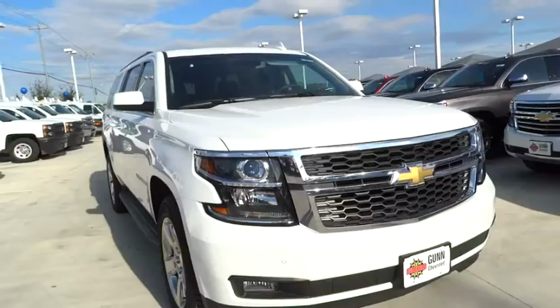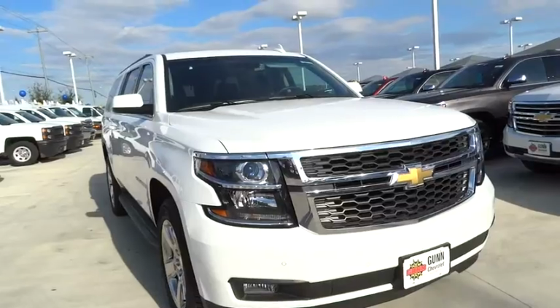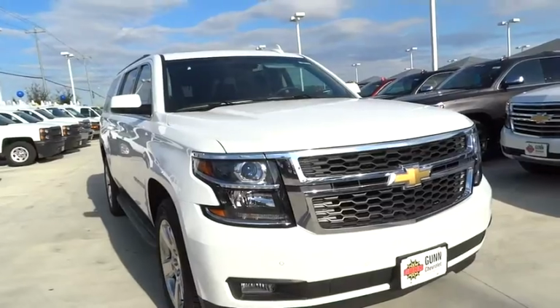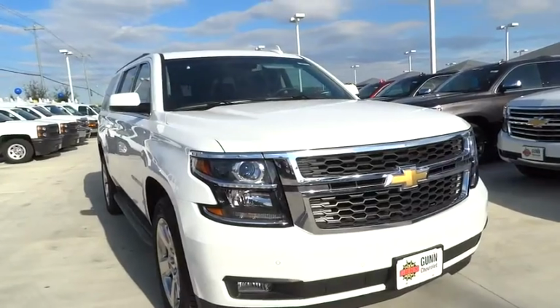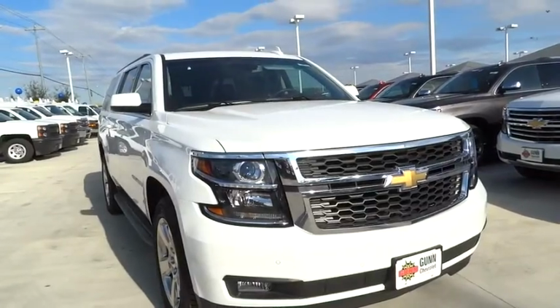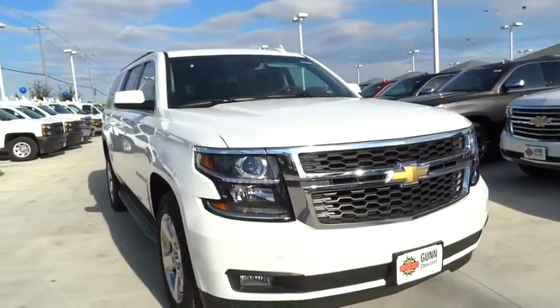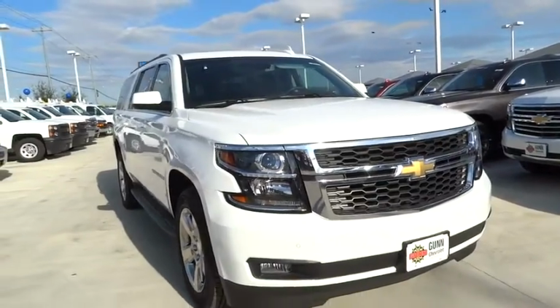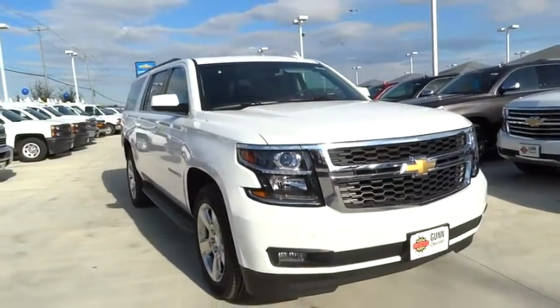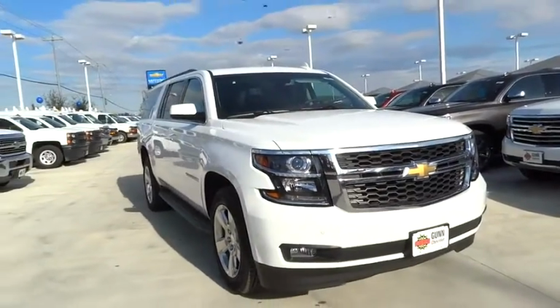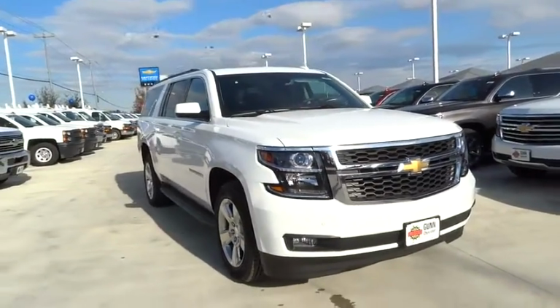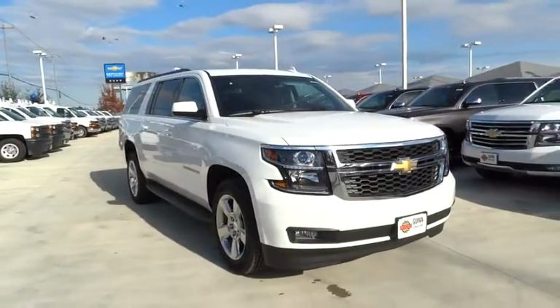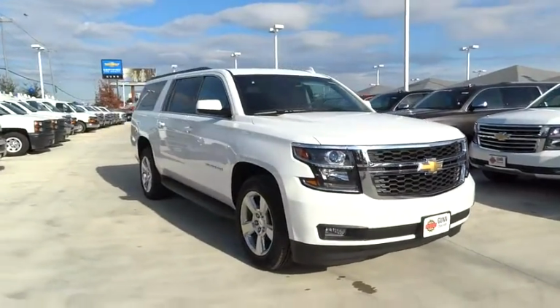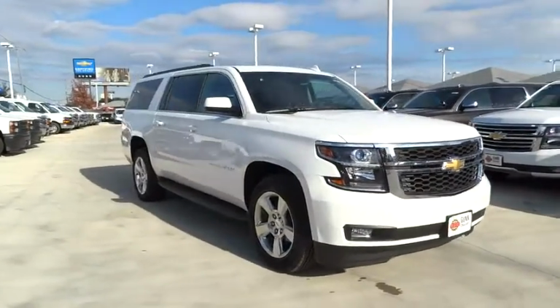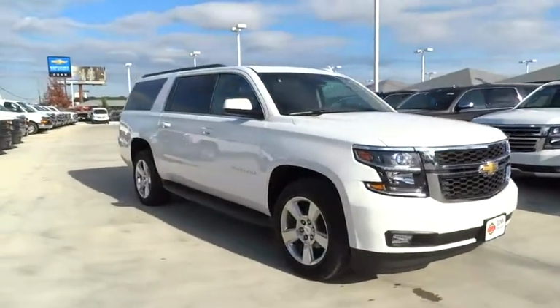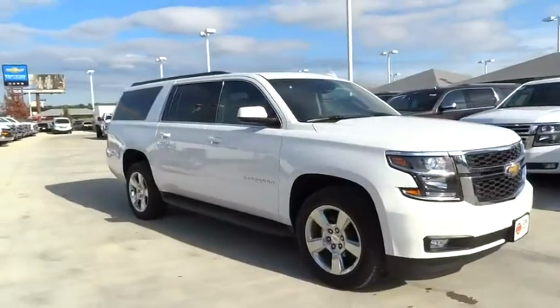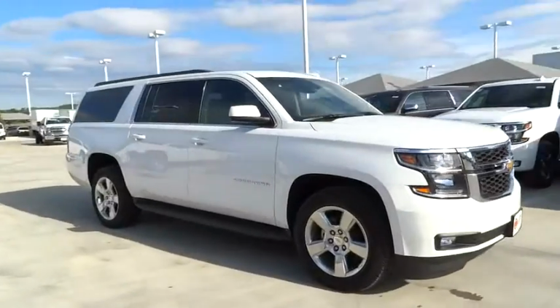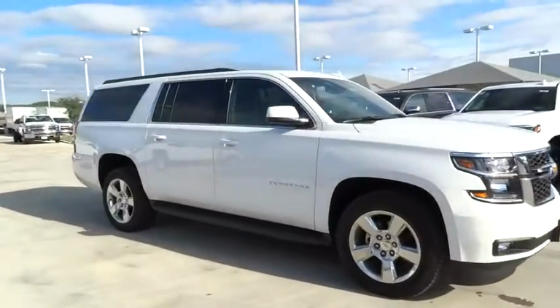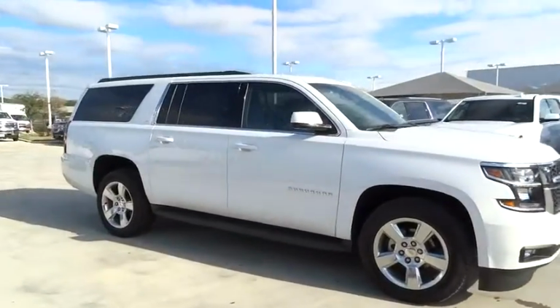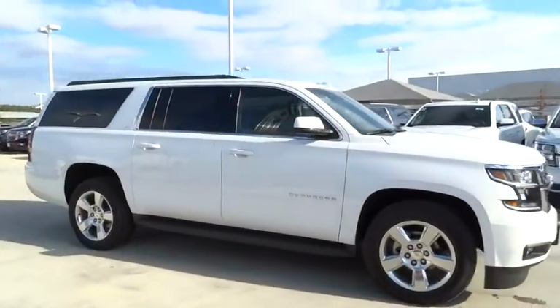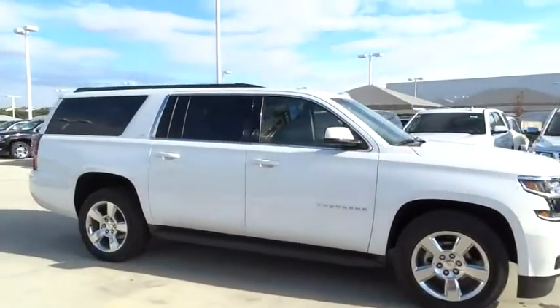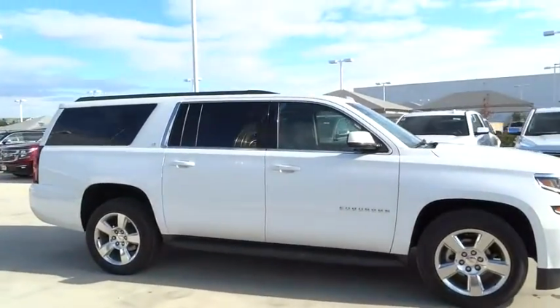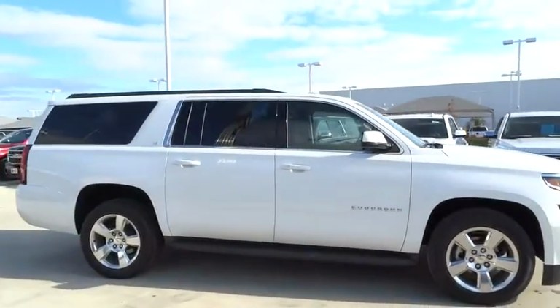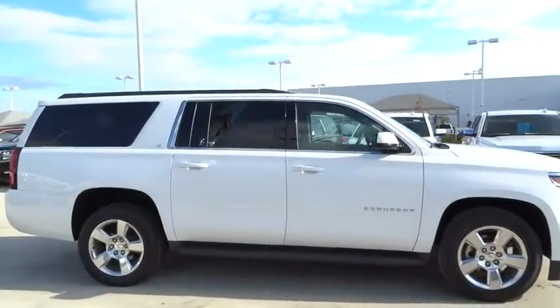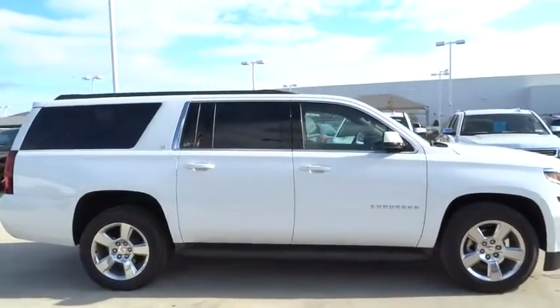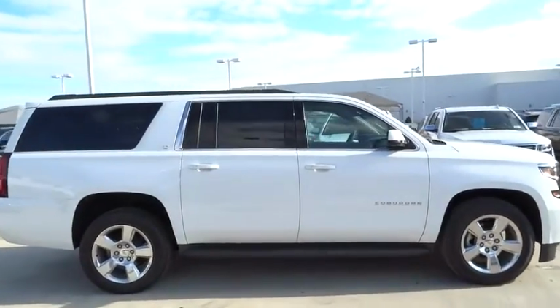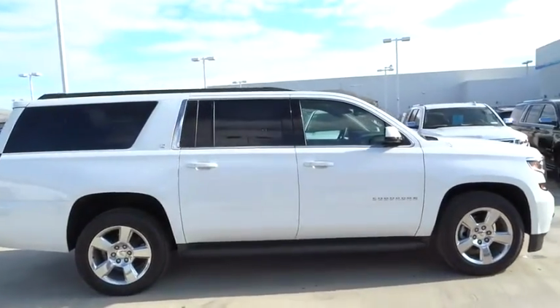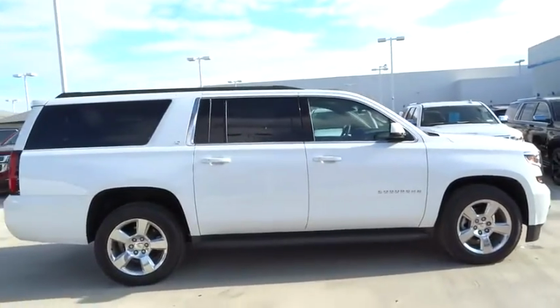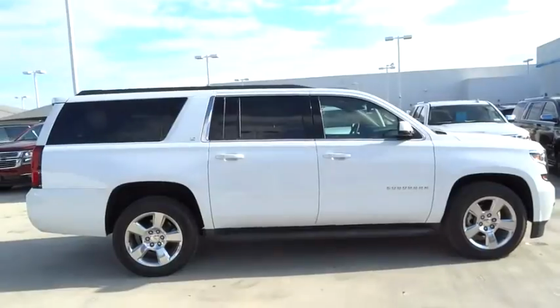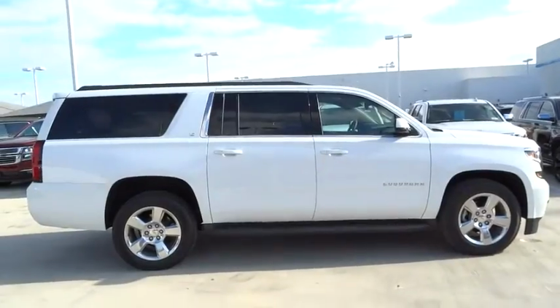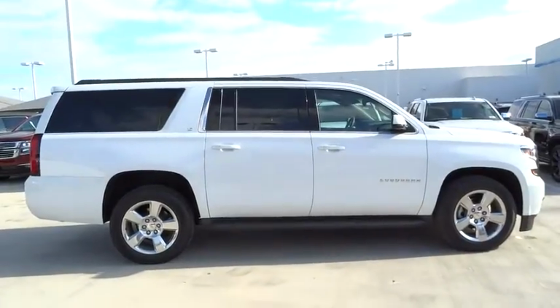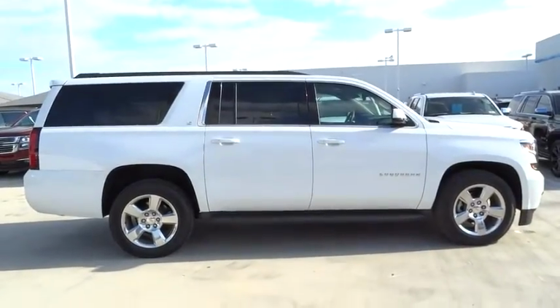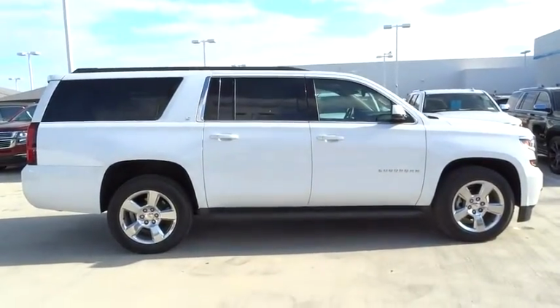2016 Suburban. The Suburban excels at towing heavy trailers, hauling loads of people and gear, and enduring hard use and rugged terrain. Here are some of this vehicle's great options.